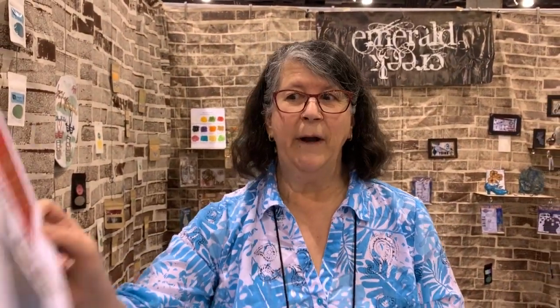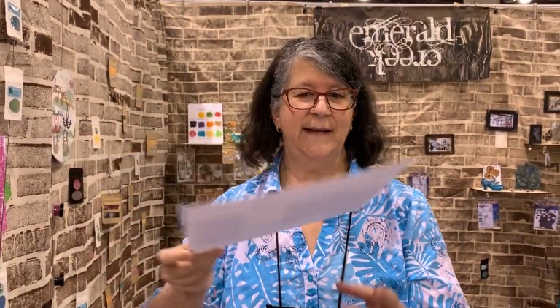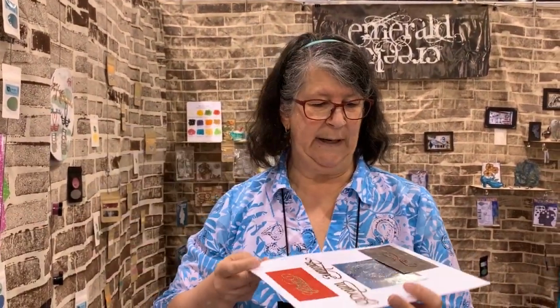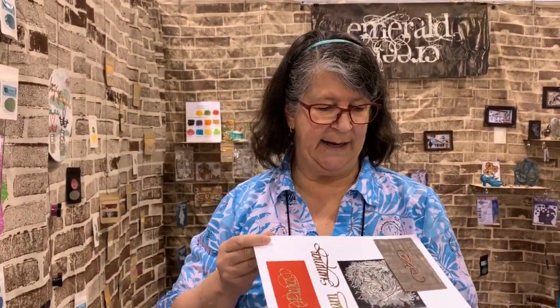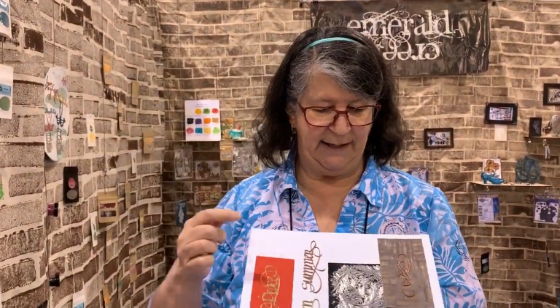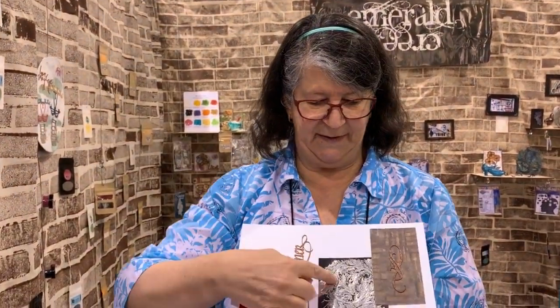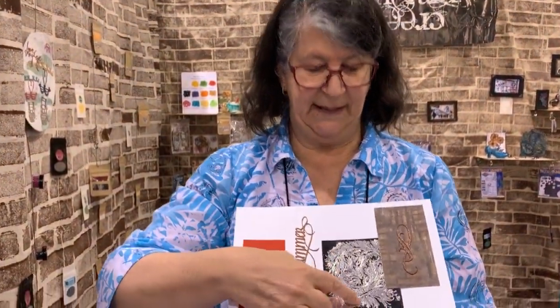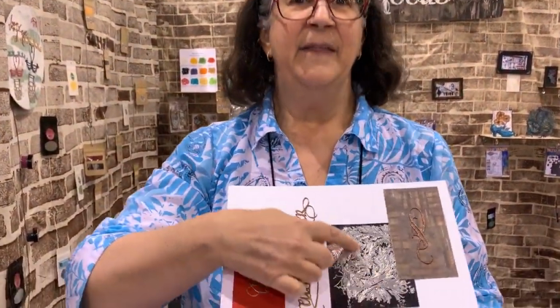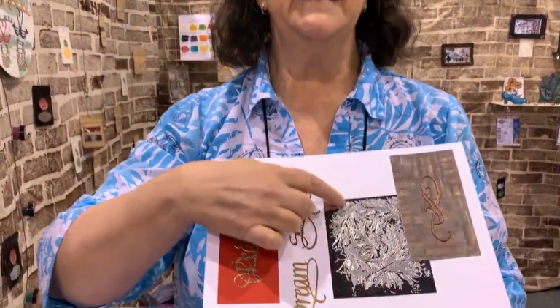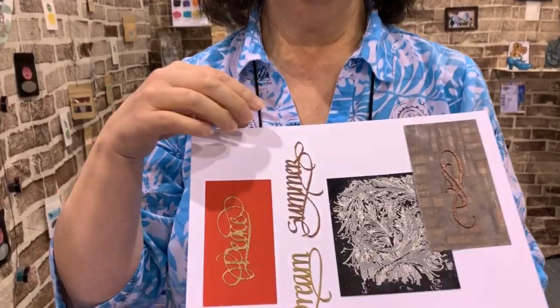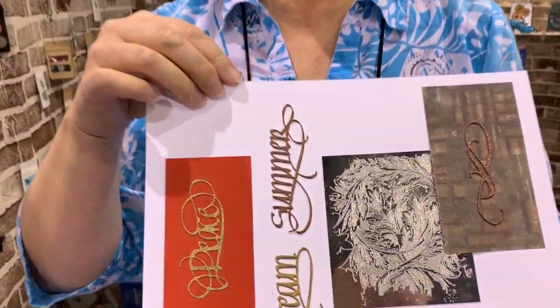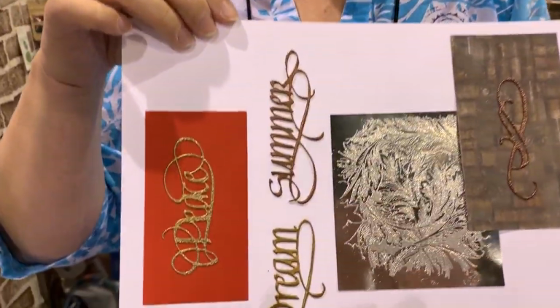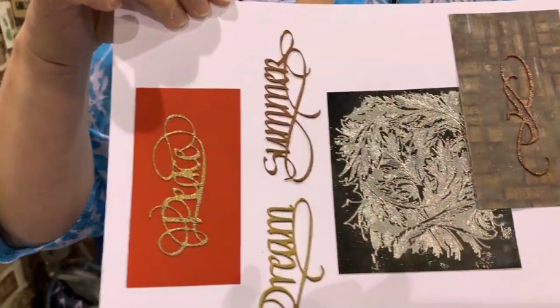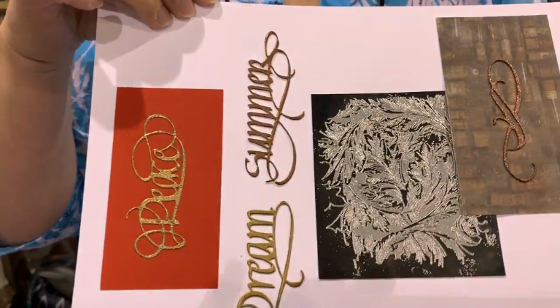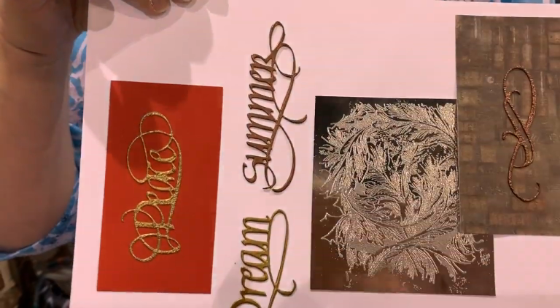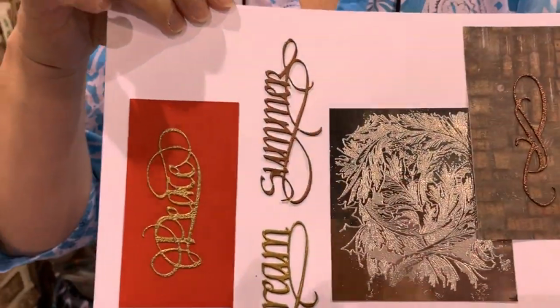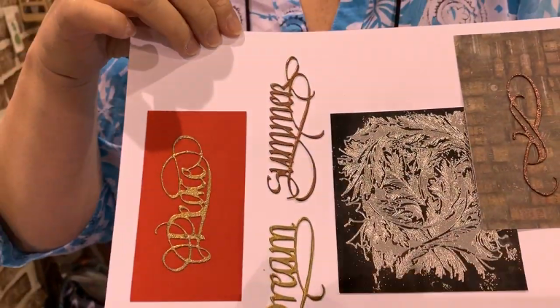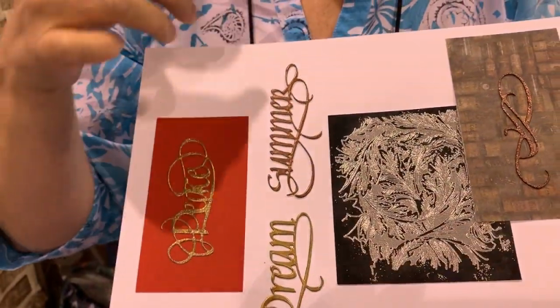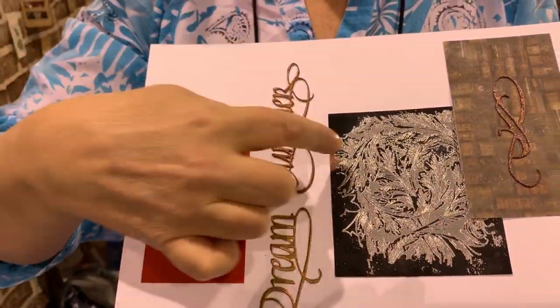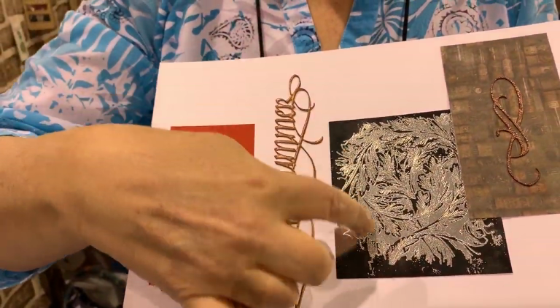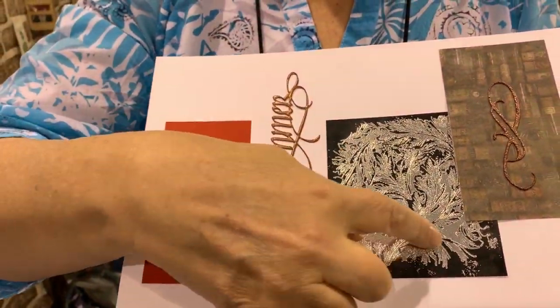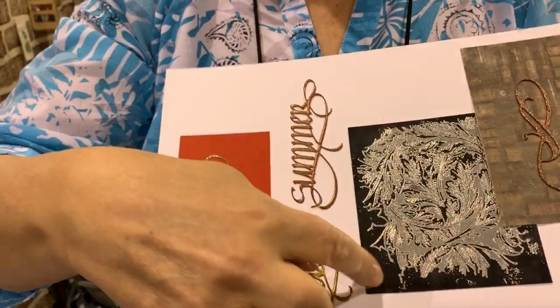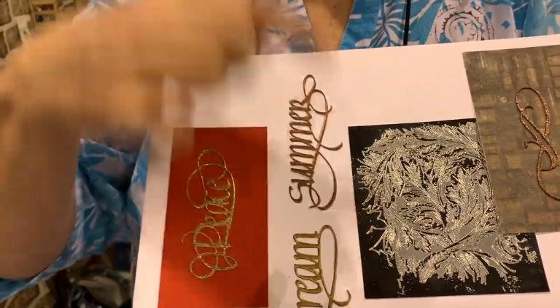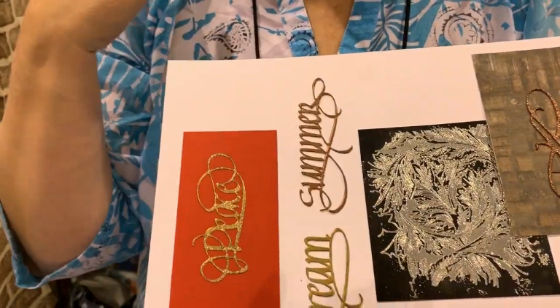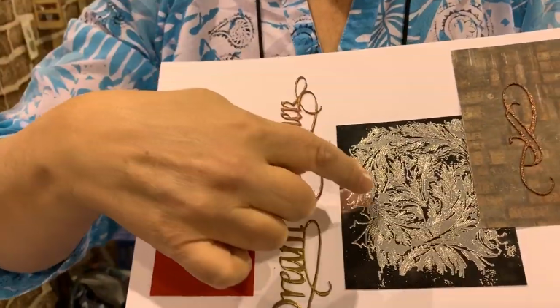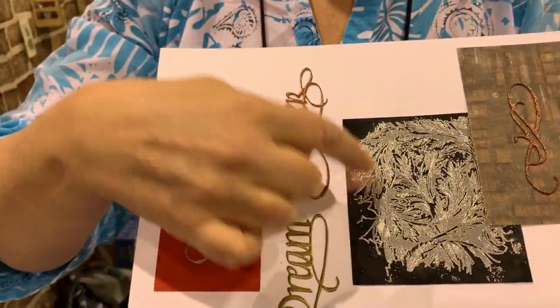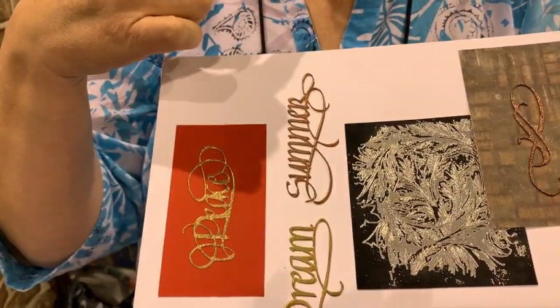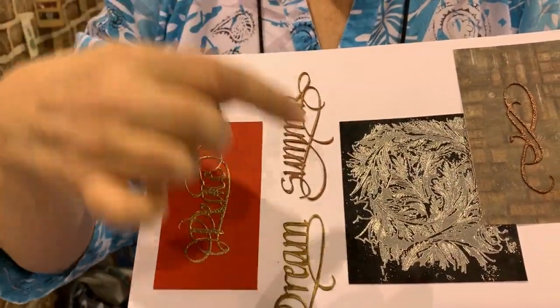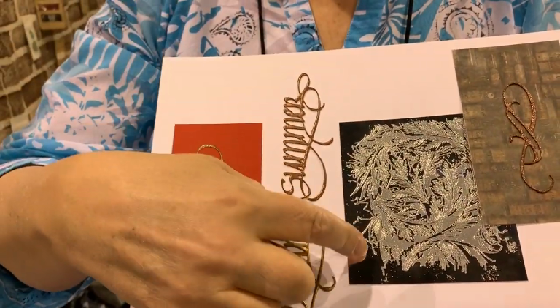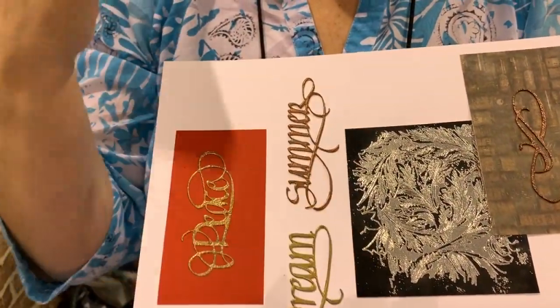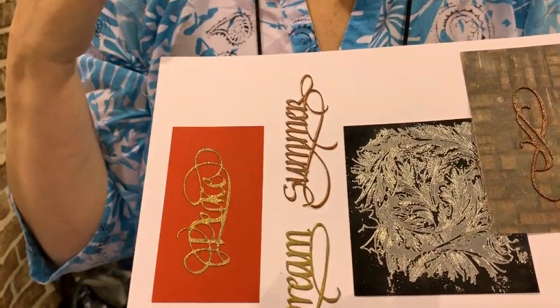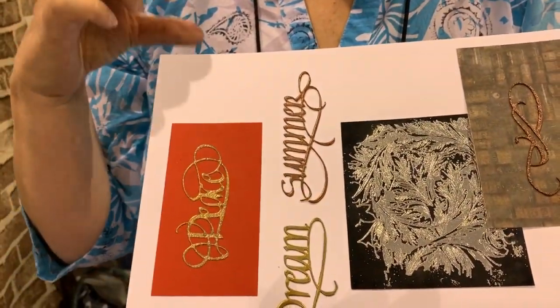One of the things we really like — can you see this? Let me get up close here. This is — I'll tilt it a little bit so you can see — that's the burnished silver done with a rubber stamp. Oh my gosh, that's gorgeous.